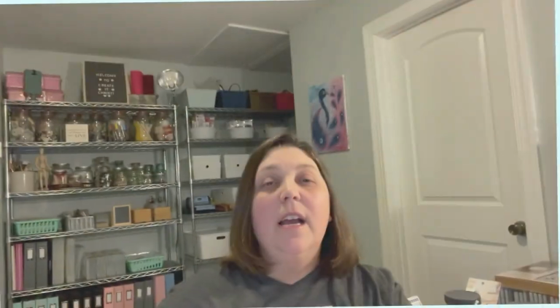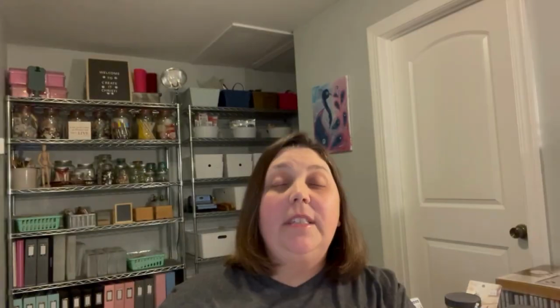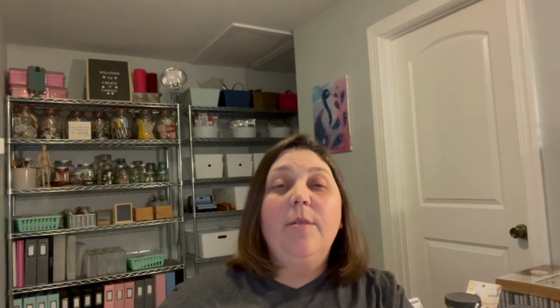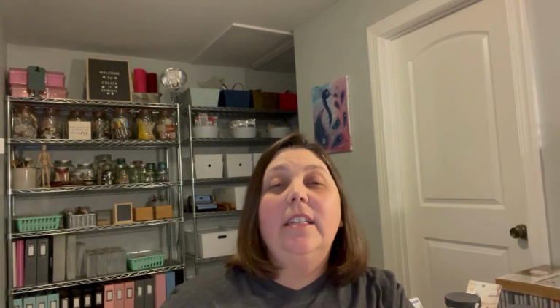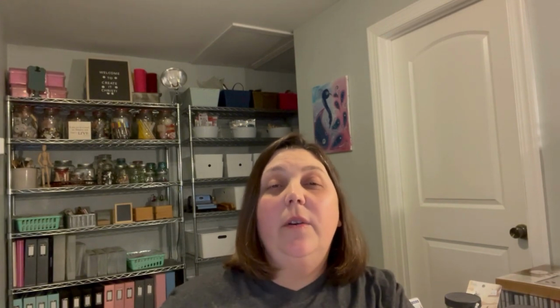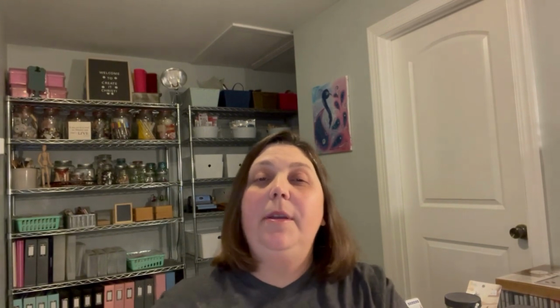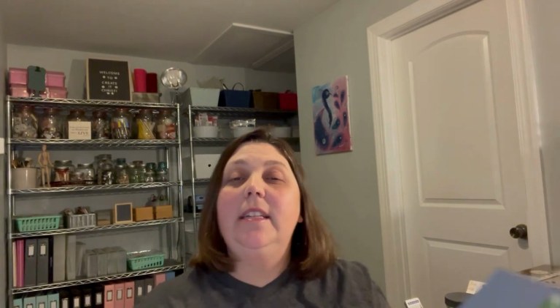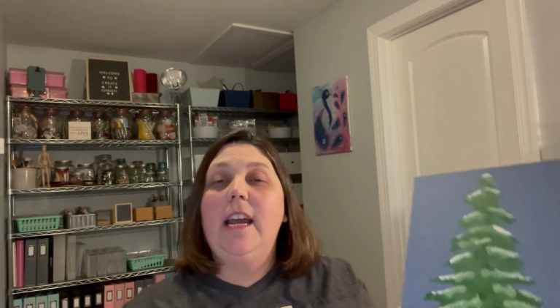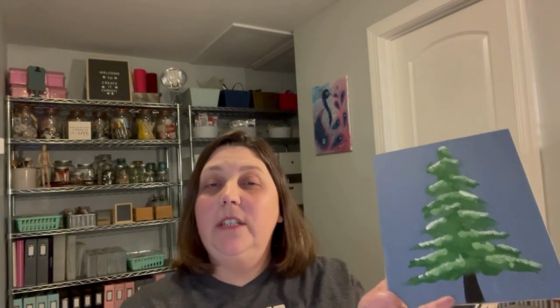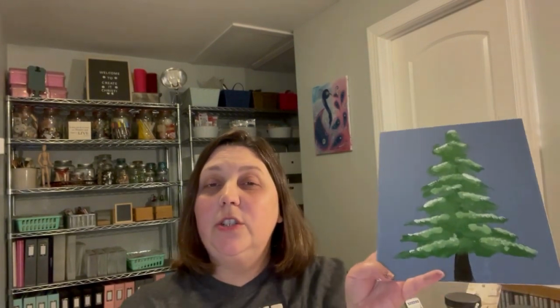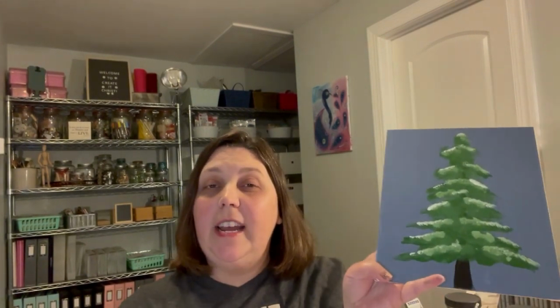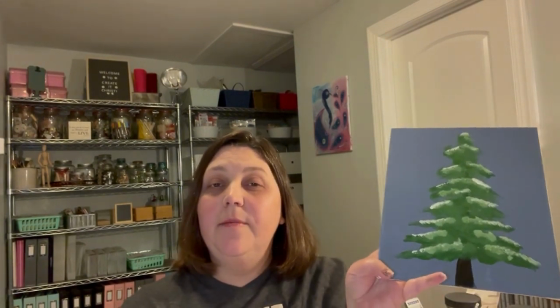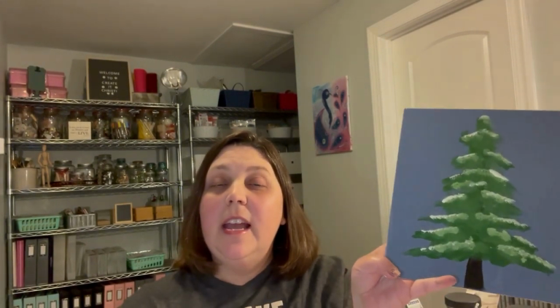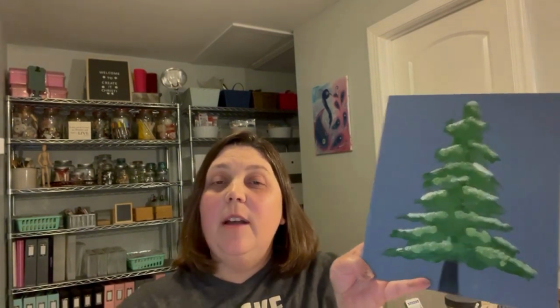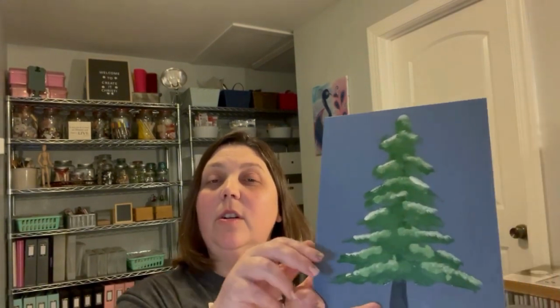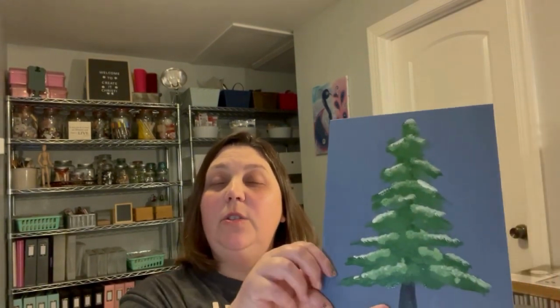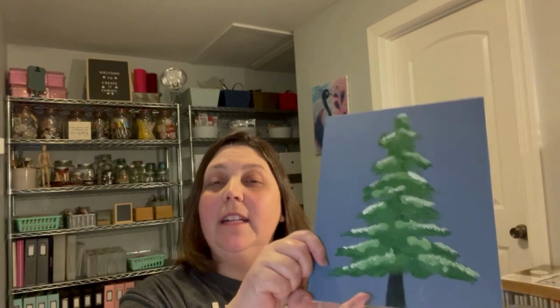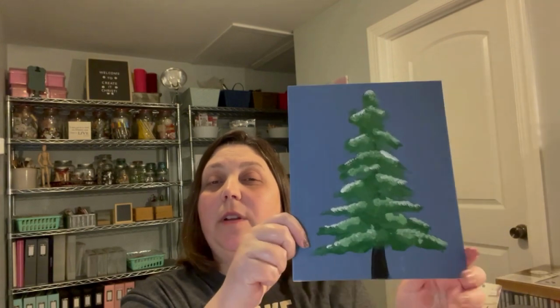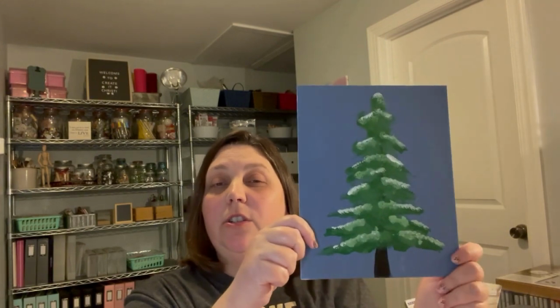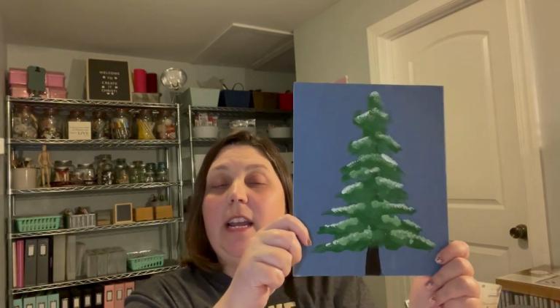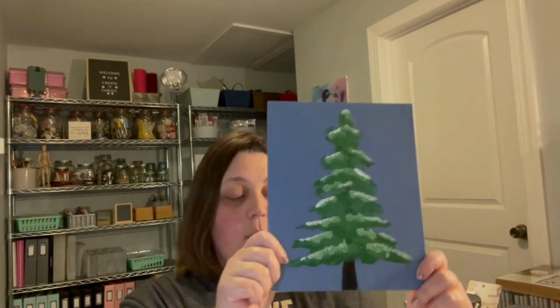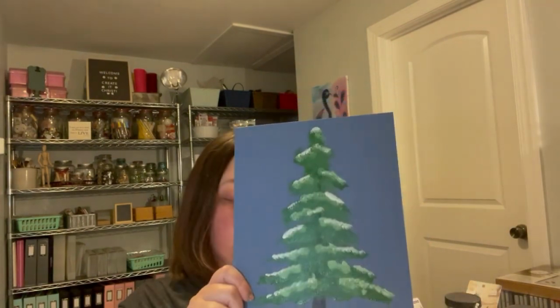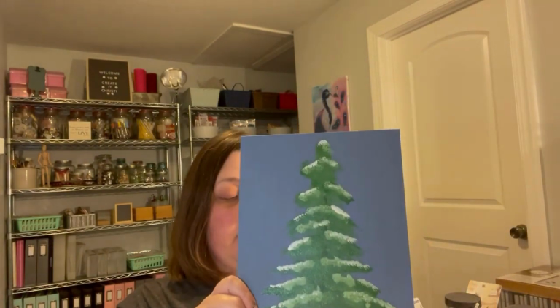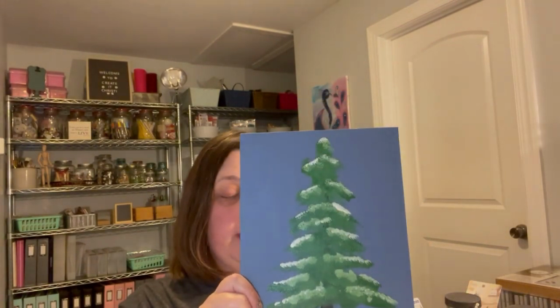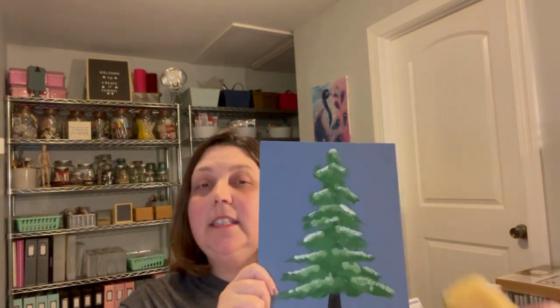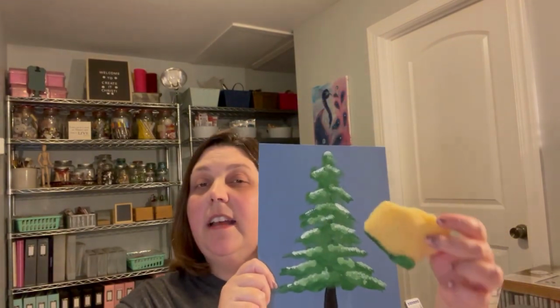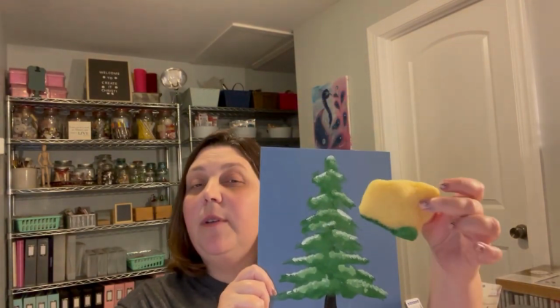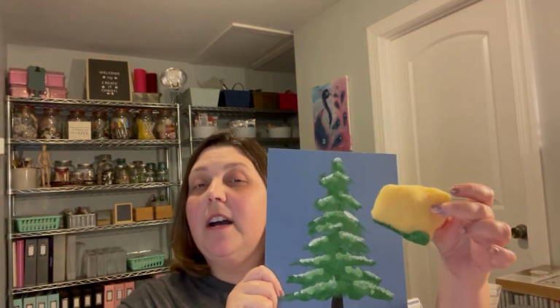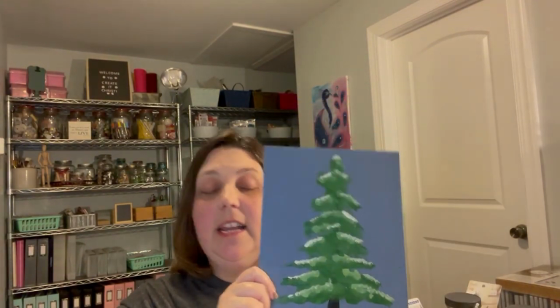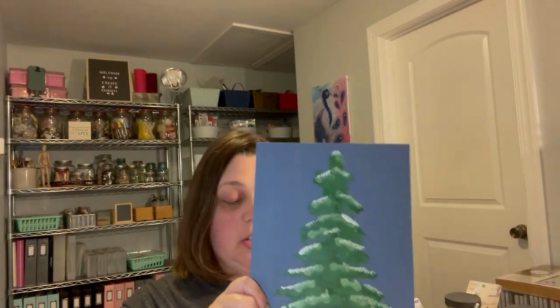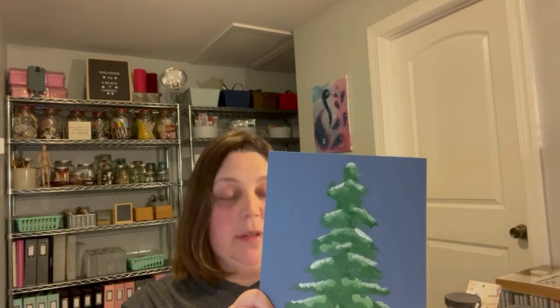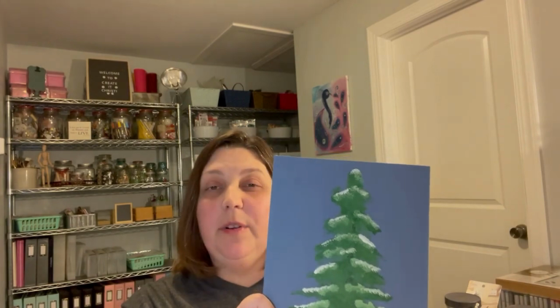But today we're actually going to be painting a winter tree, and we're going to paint this winter tree with some sponges that we bought in Tarpon Springs.